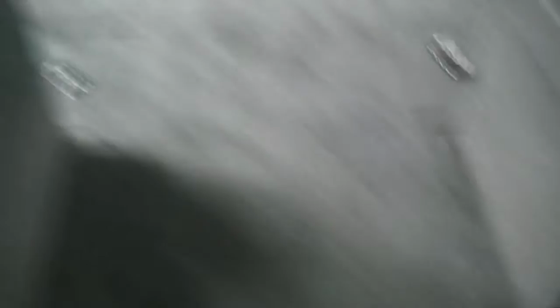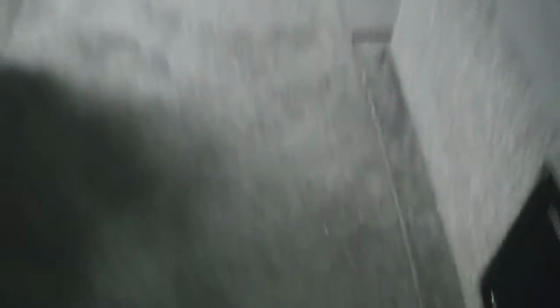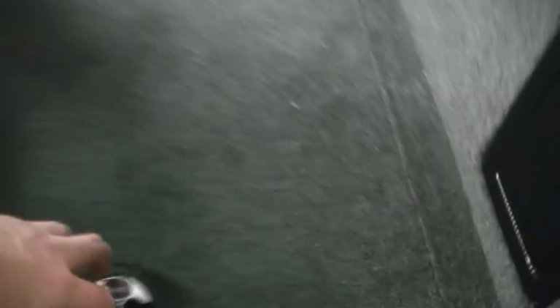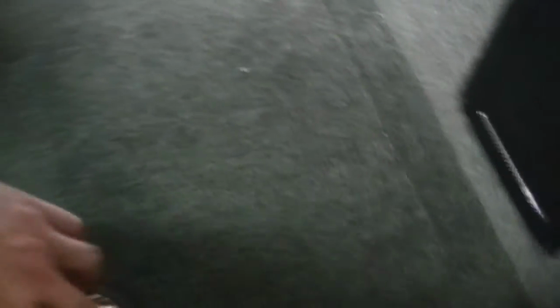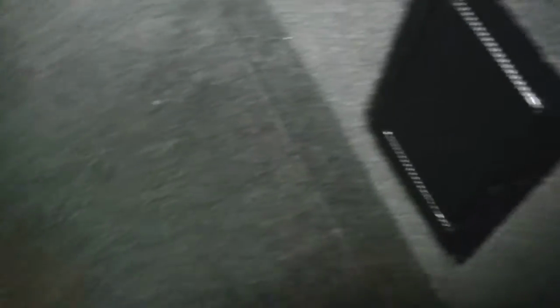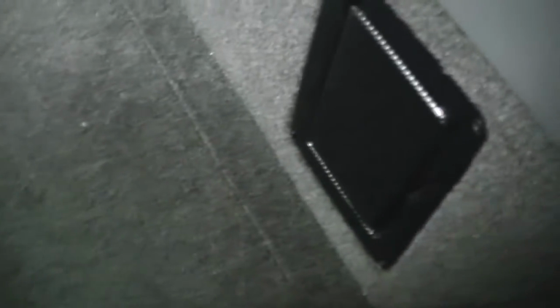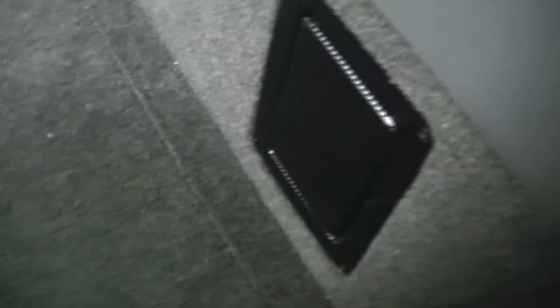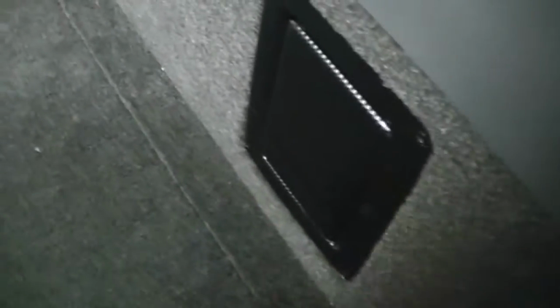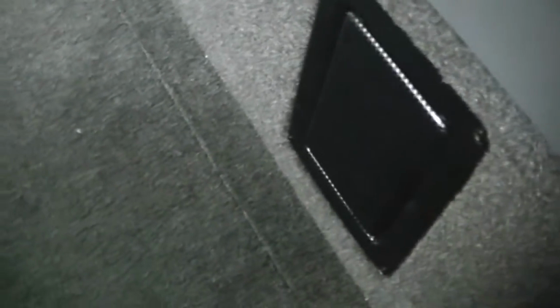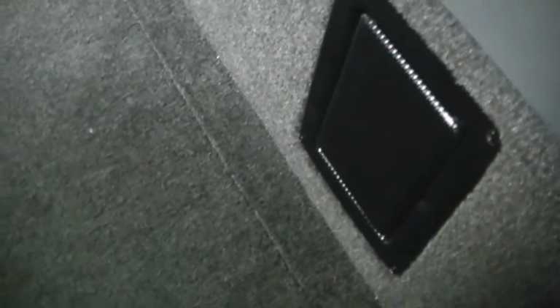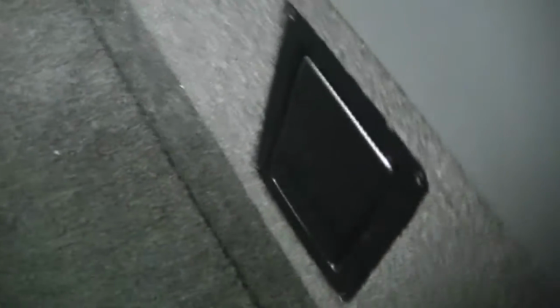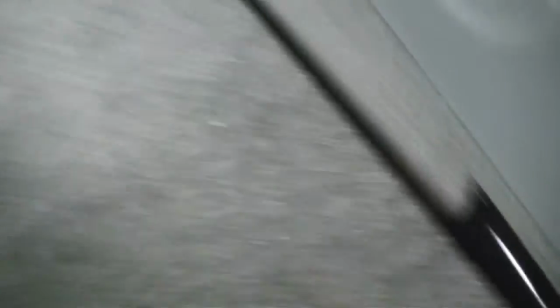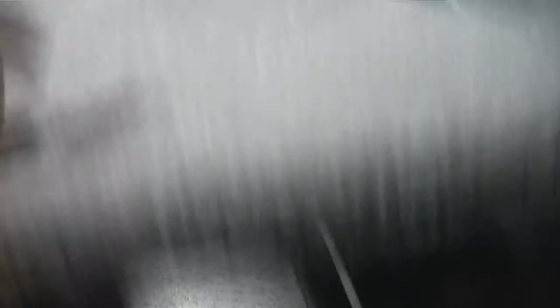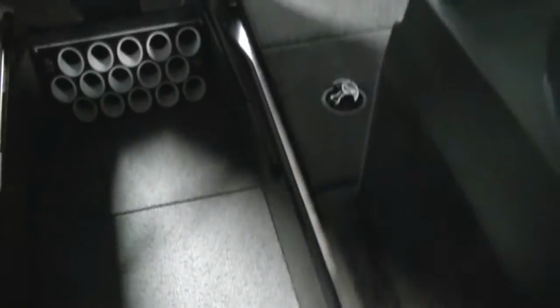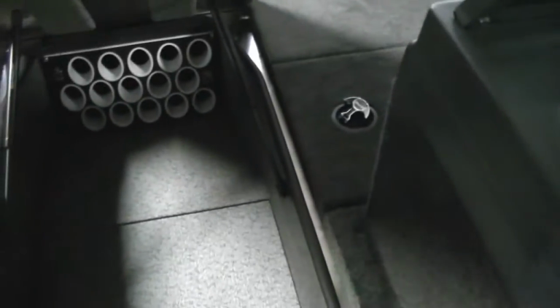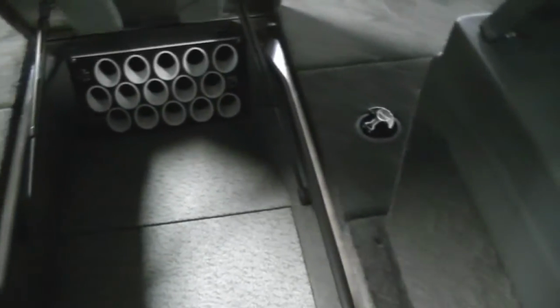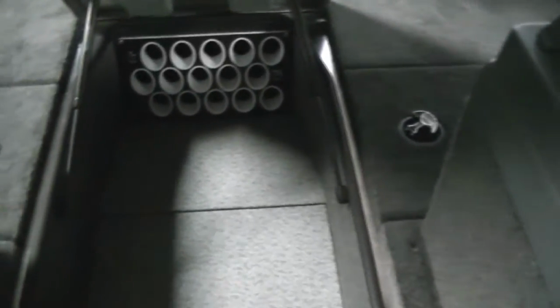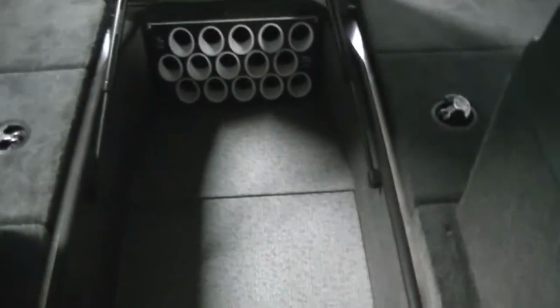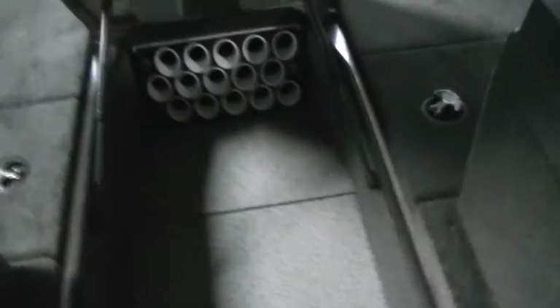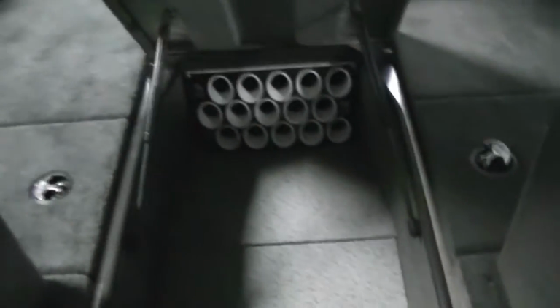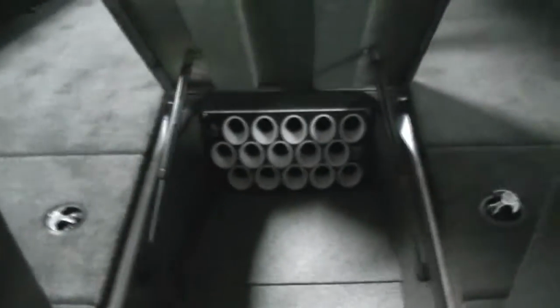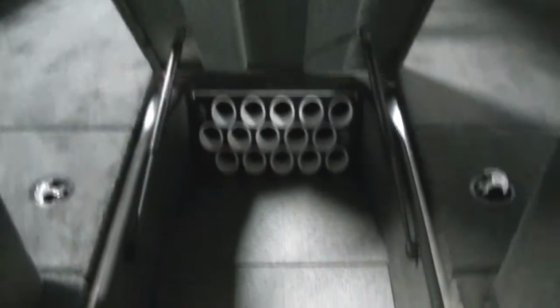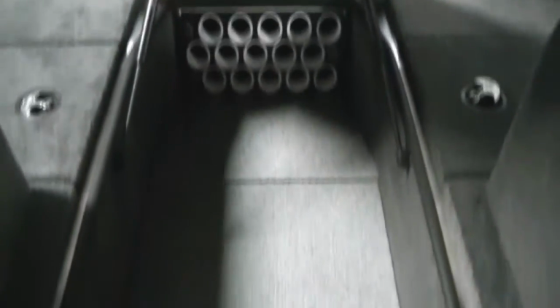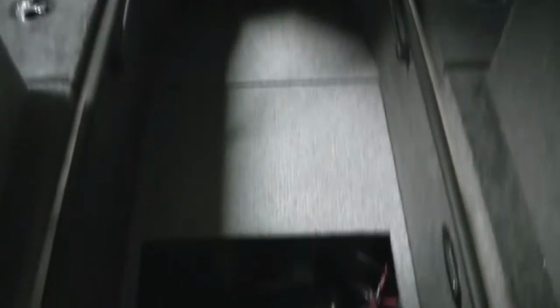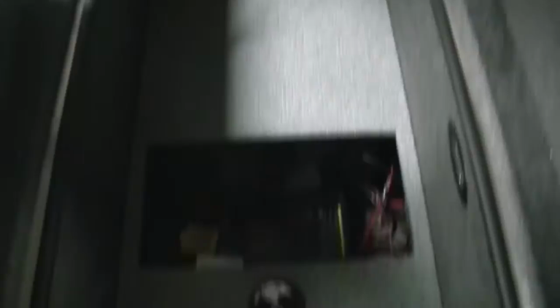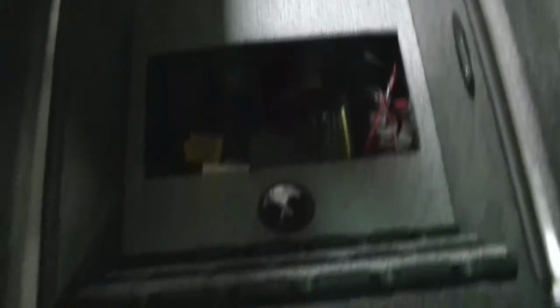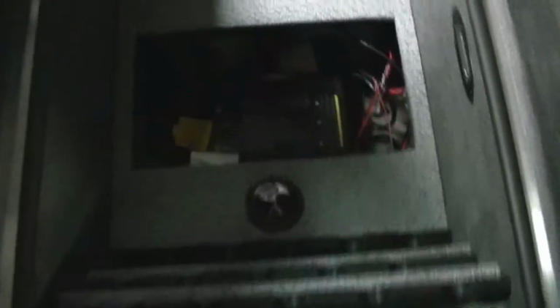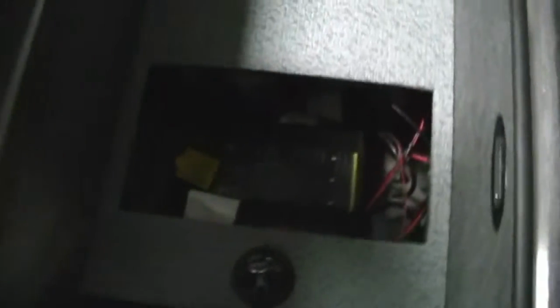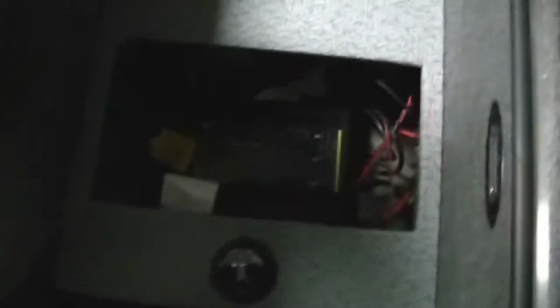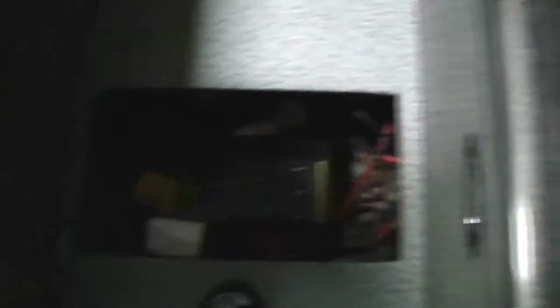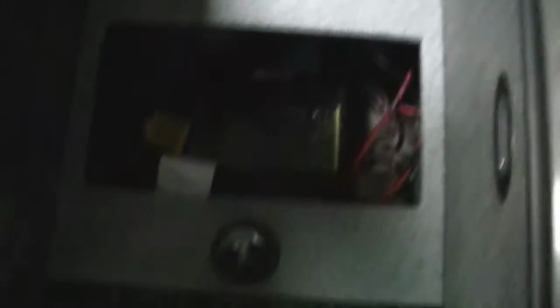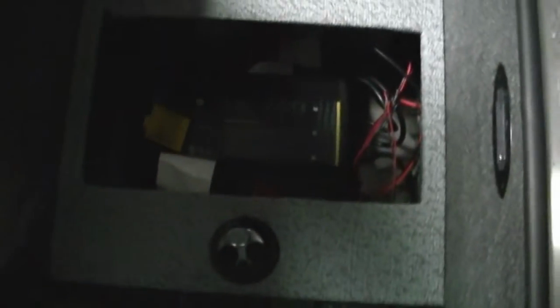Here's your rod storage — 15 rods total, just in the storage compartment alone. There's also a nice Minn Kota 3-bank charger there.